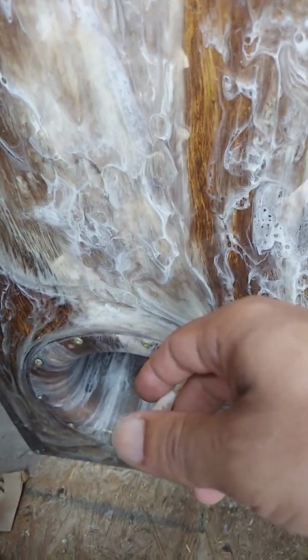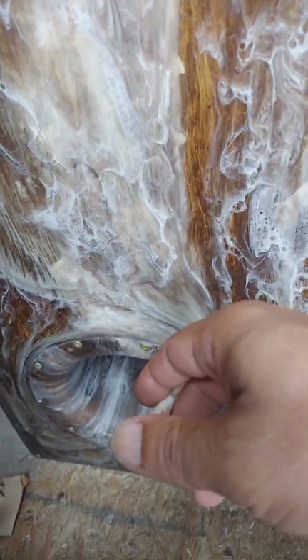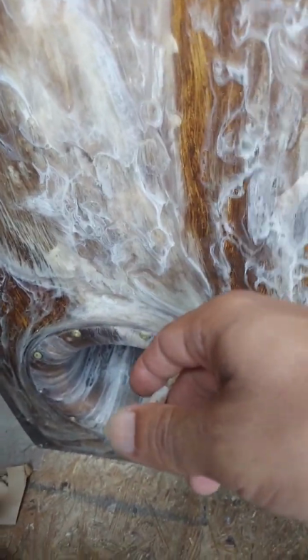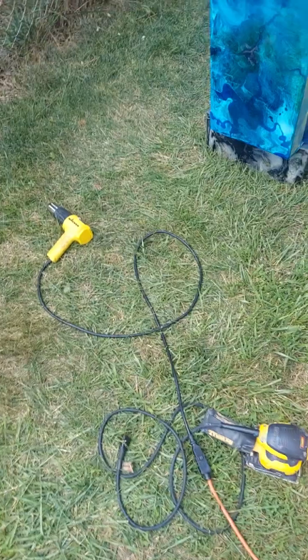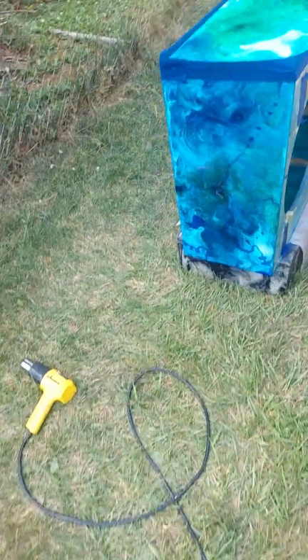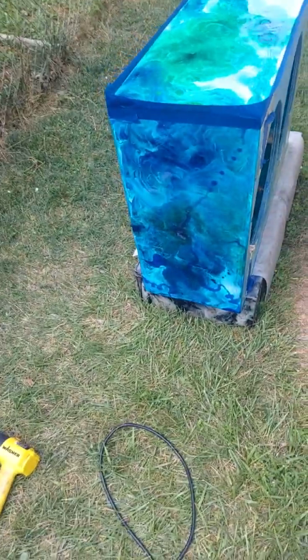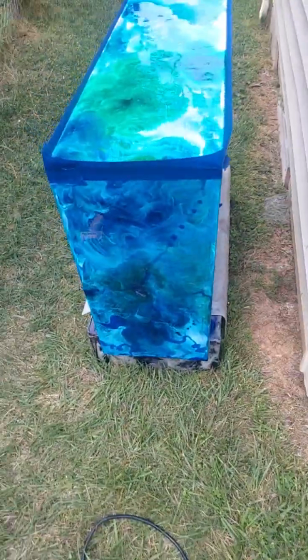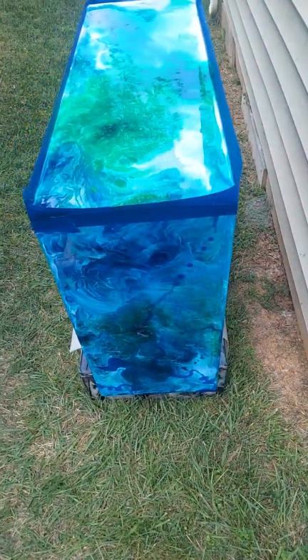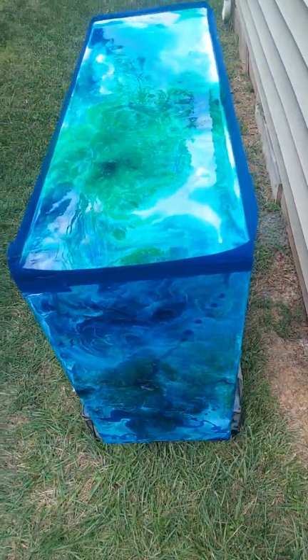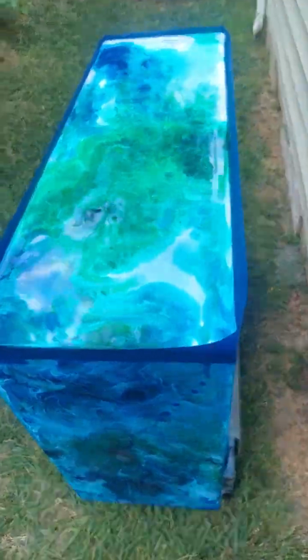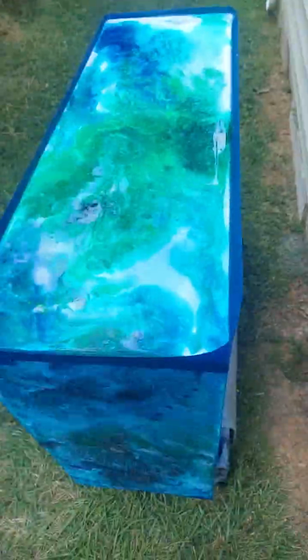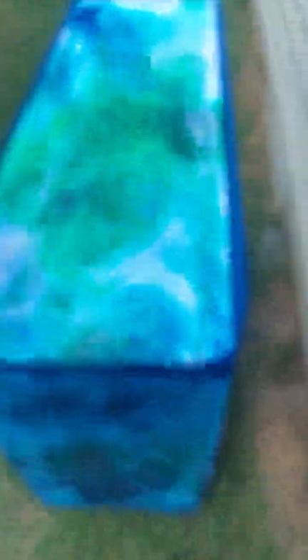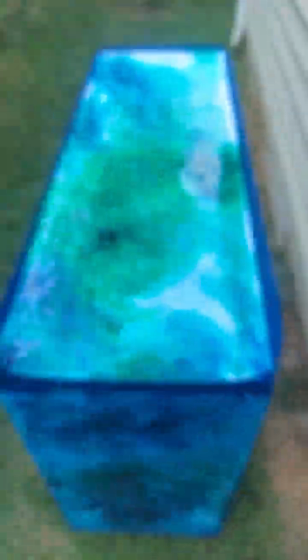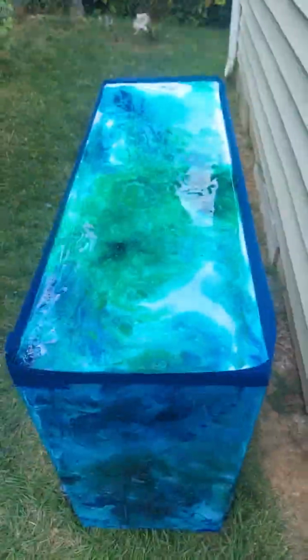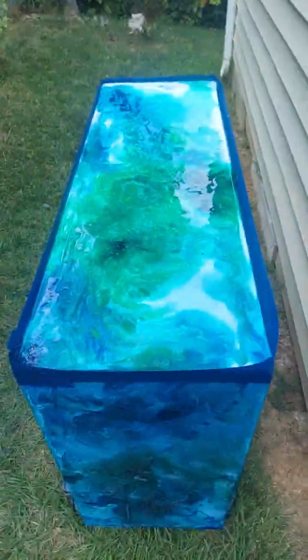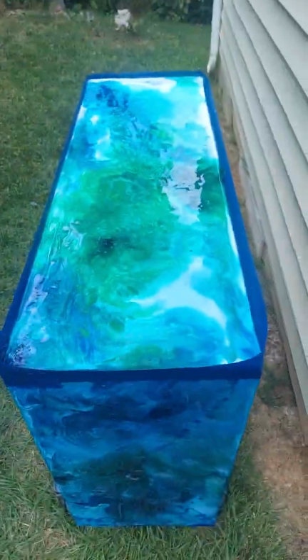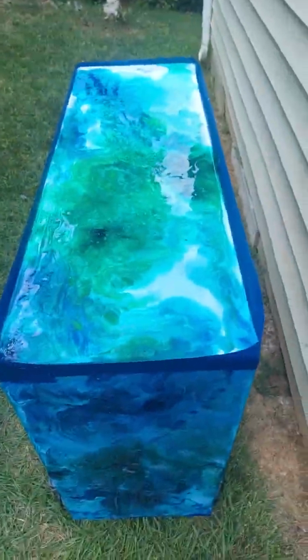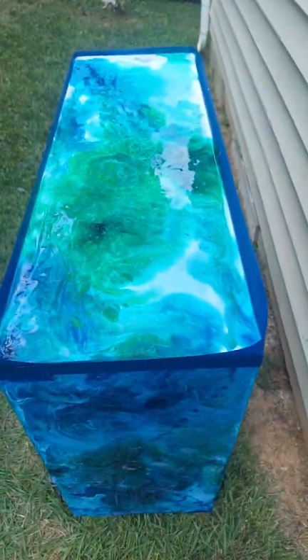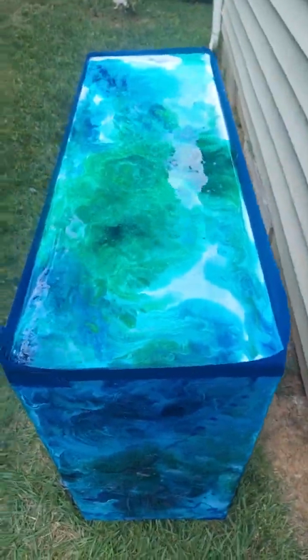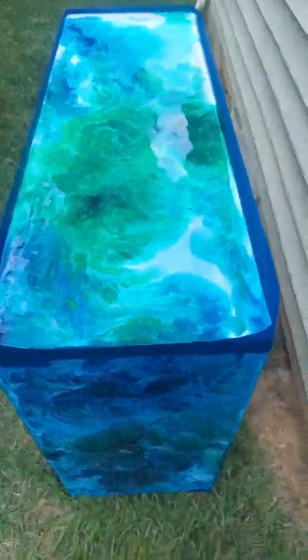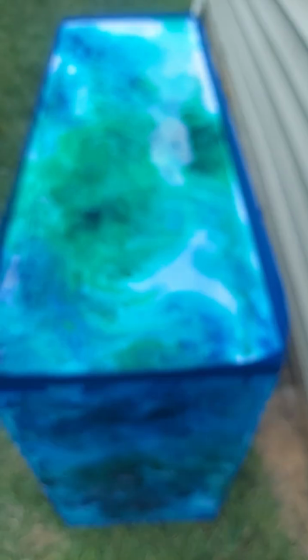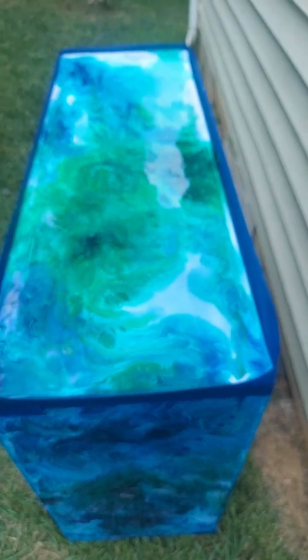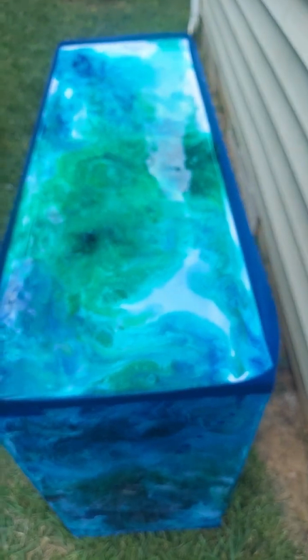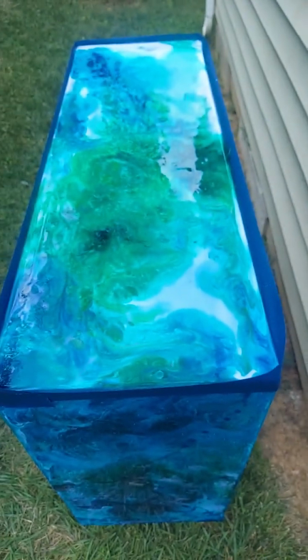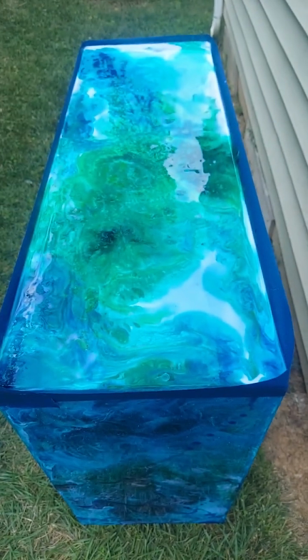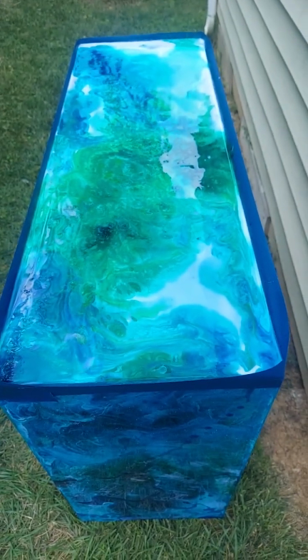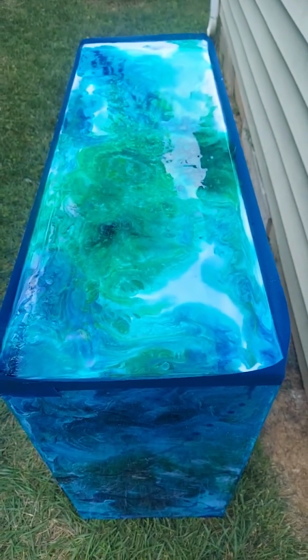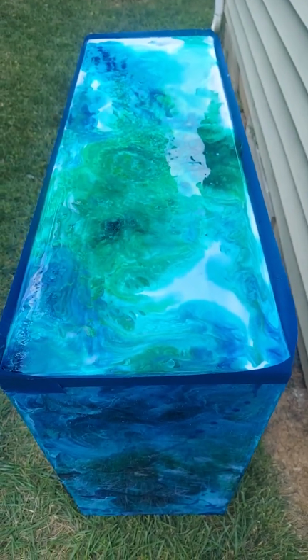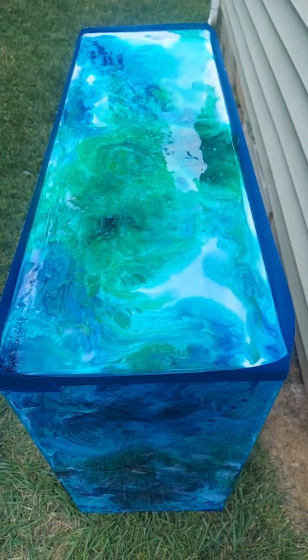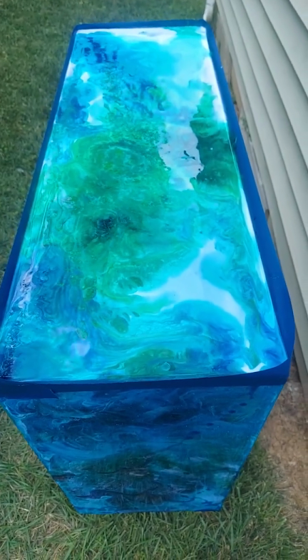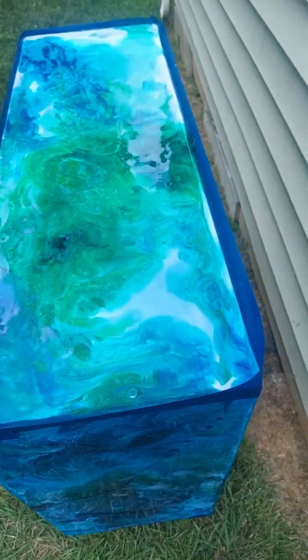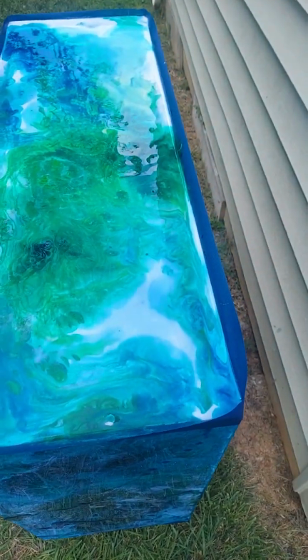The camera can't even adjust on it, but yeah, this is what we're working on for the day.